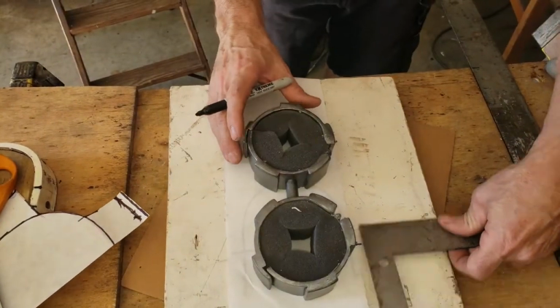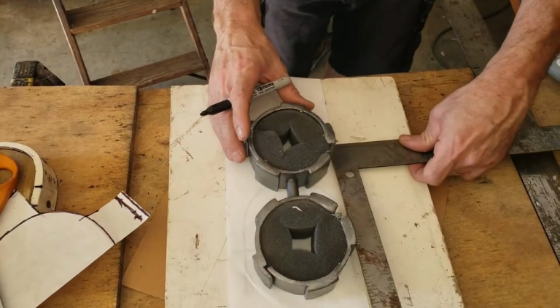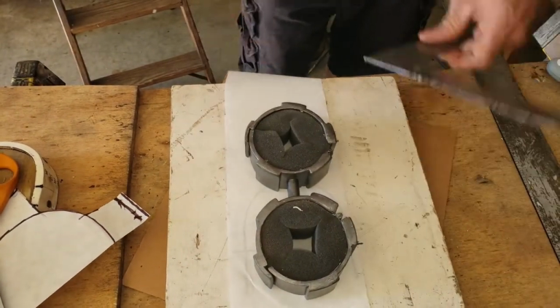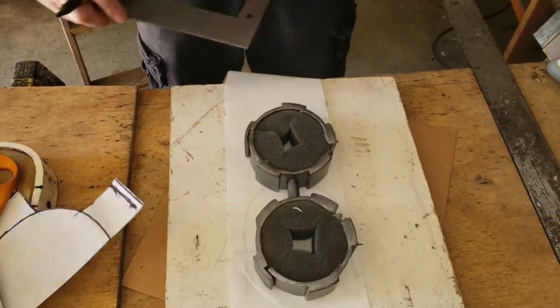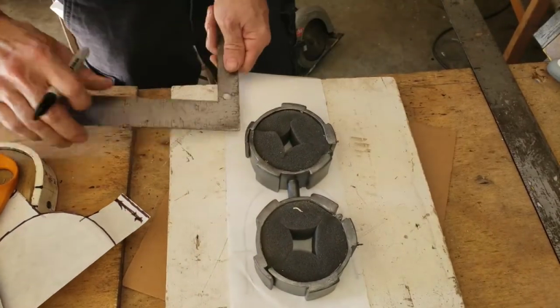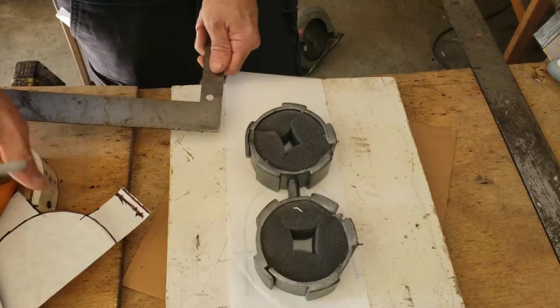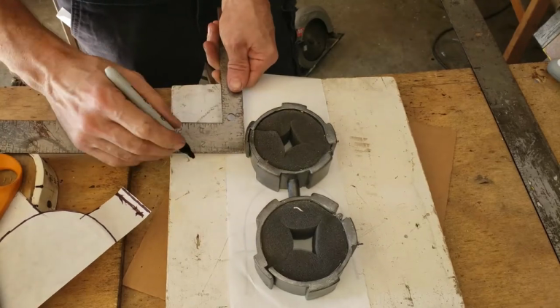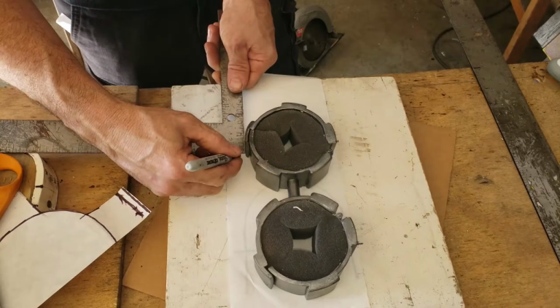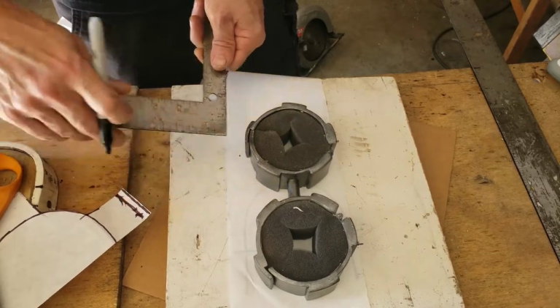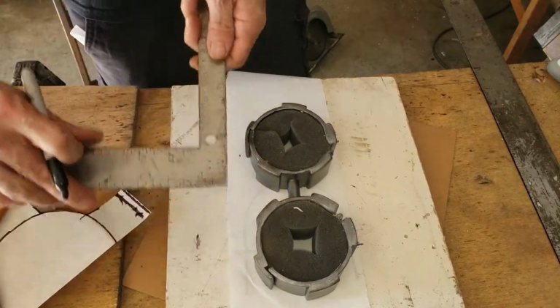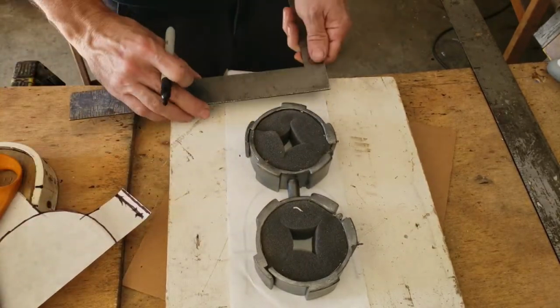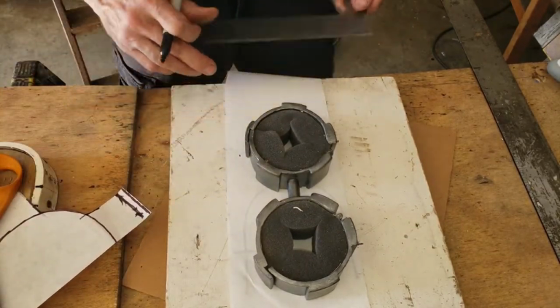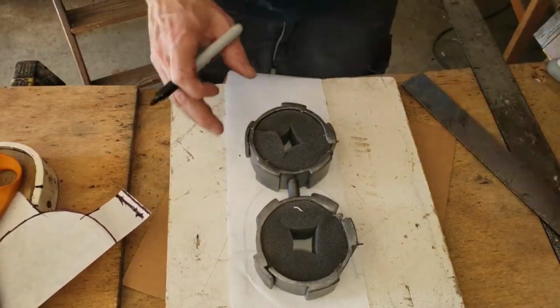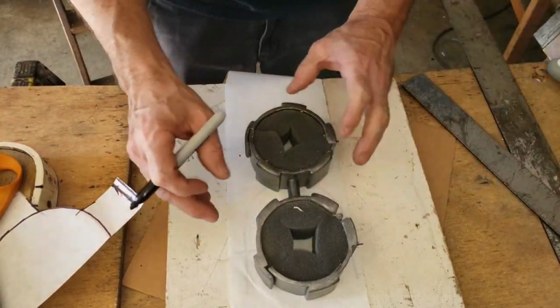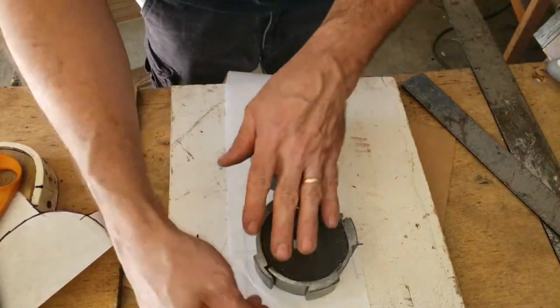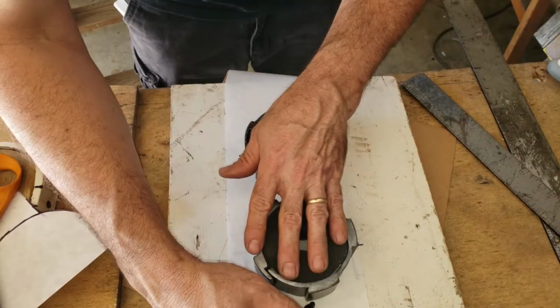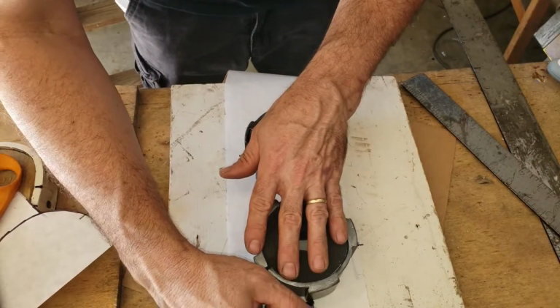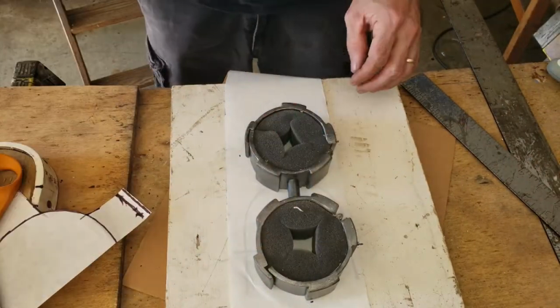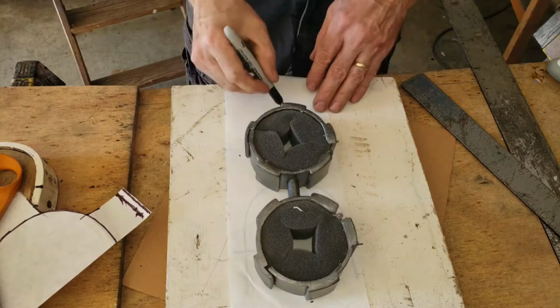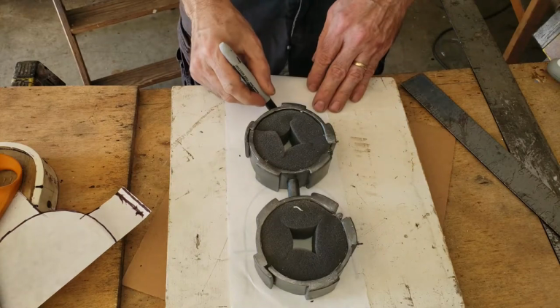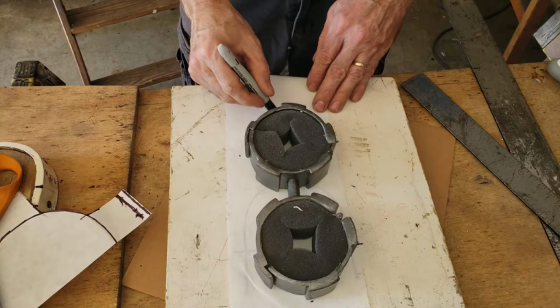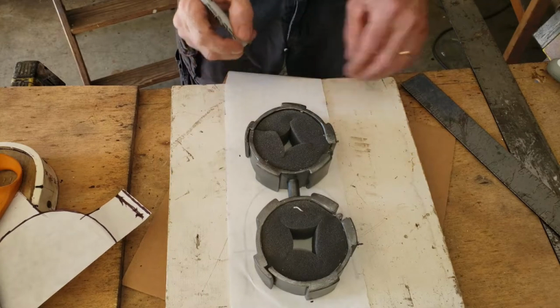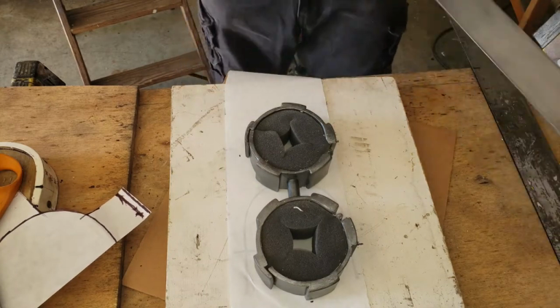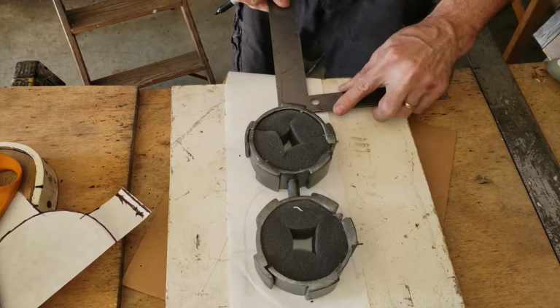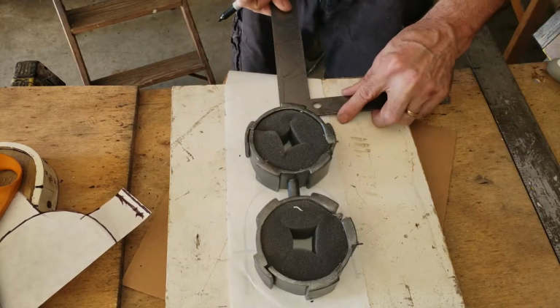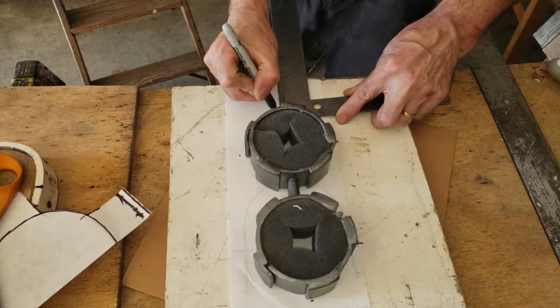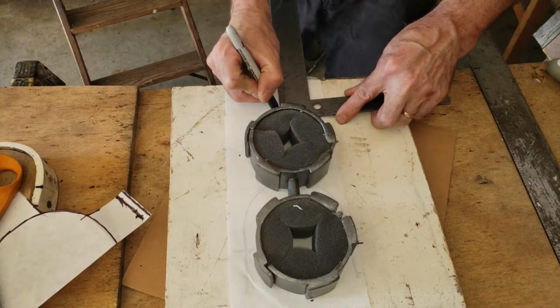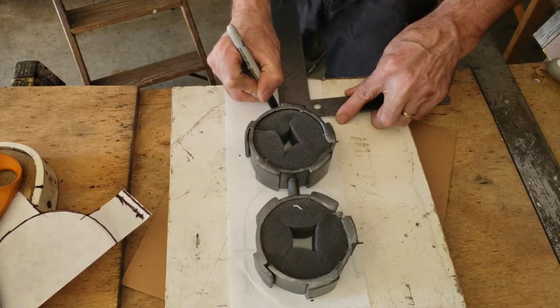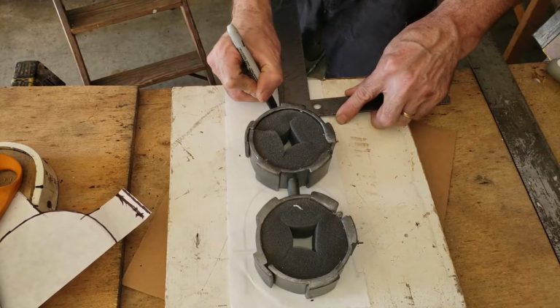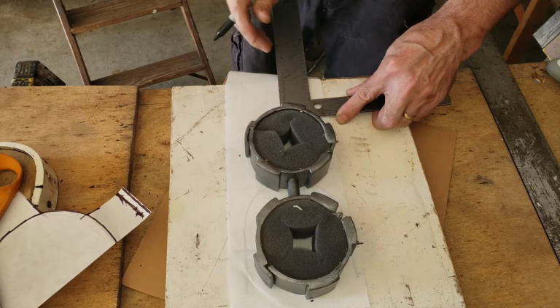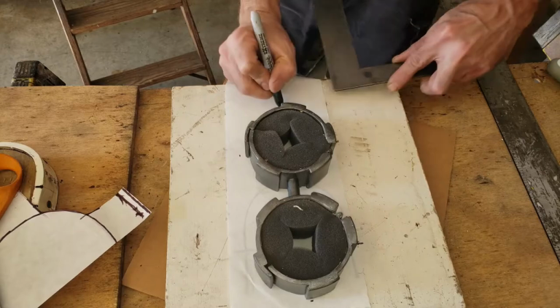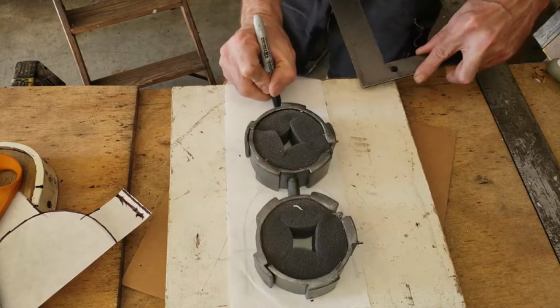I then set the bindings on a piece of paper and gave myself an extra little bit of room. I'm going to use all outside stitching on this, so I used the bindings to get the general dimension for the flat piece that I'm going to use.